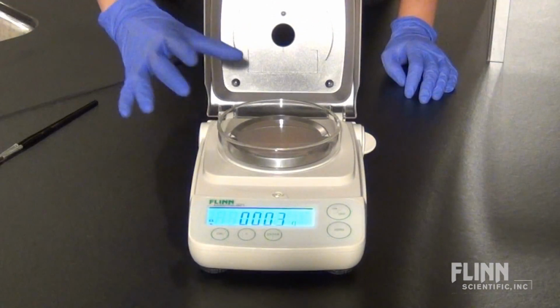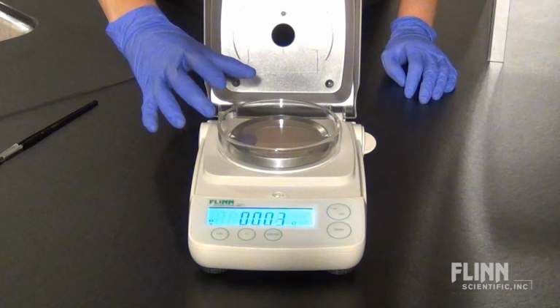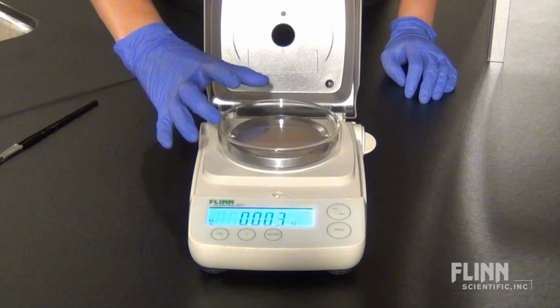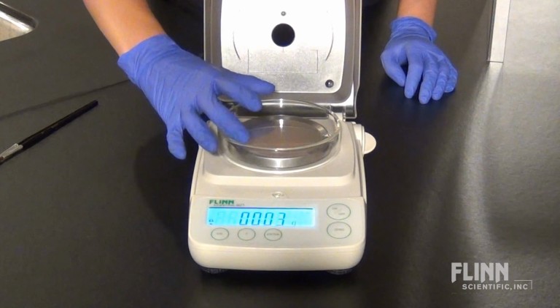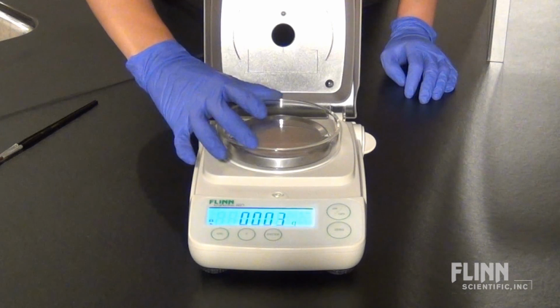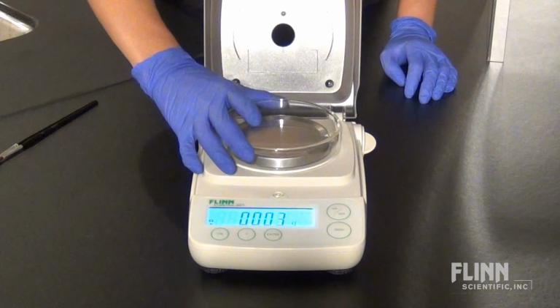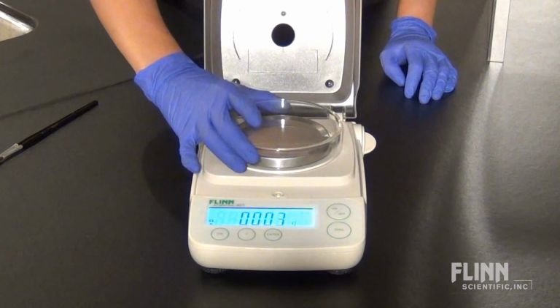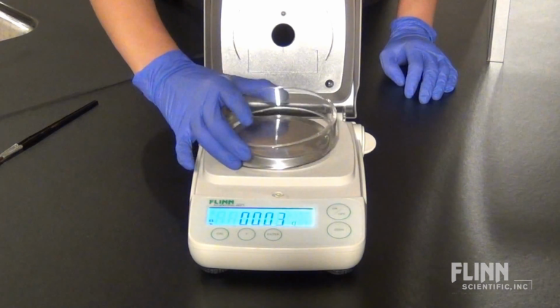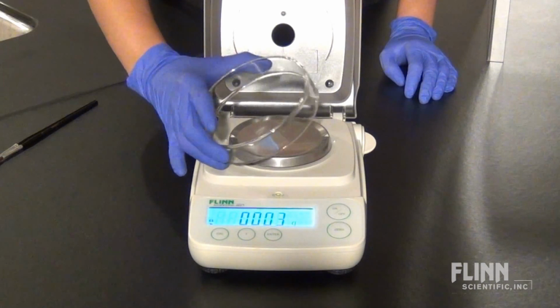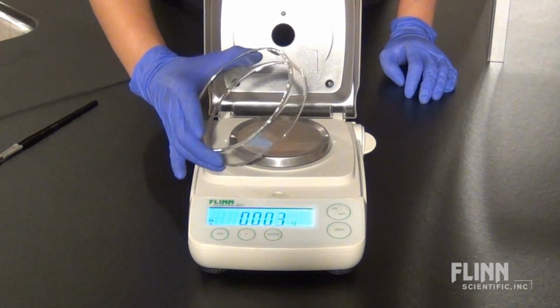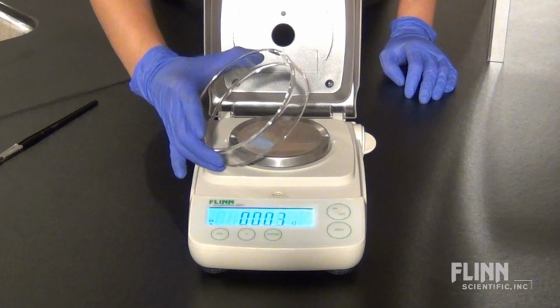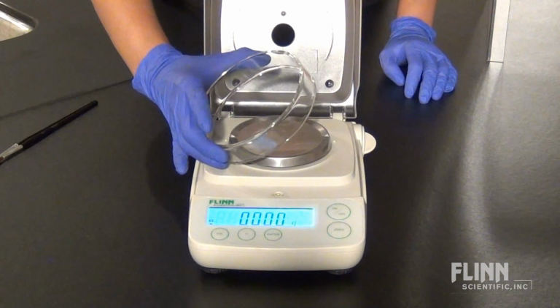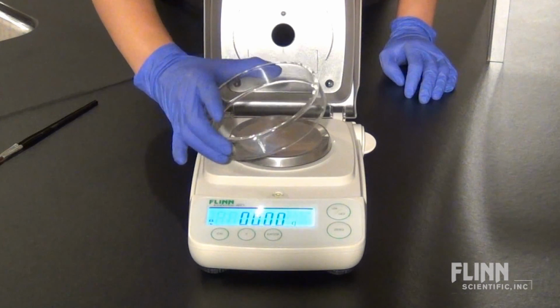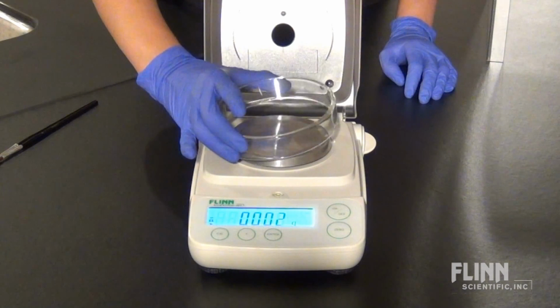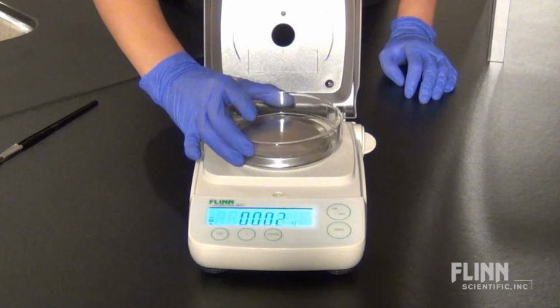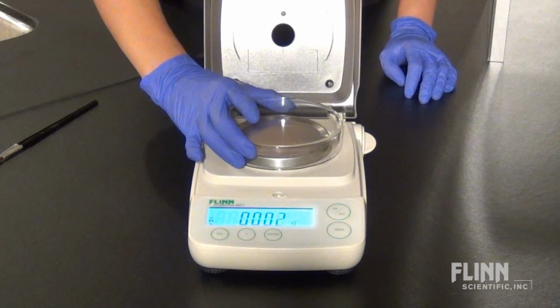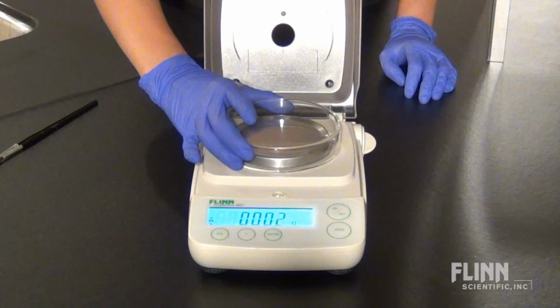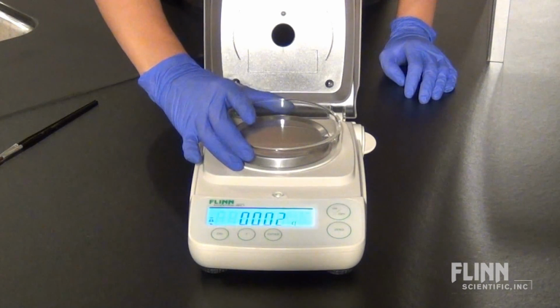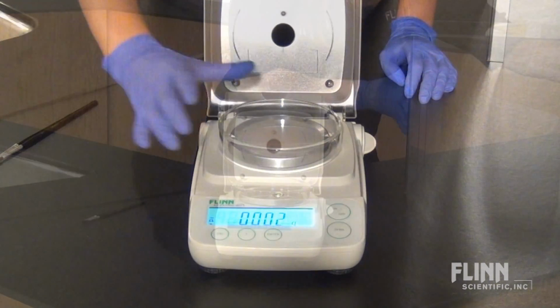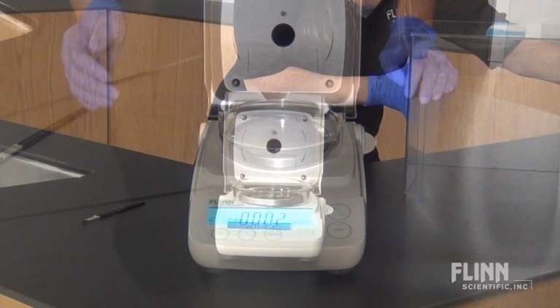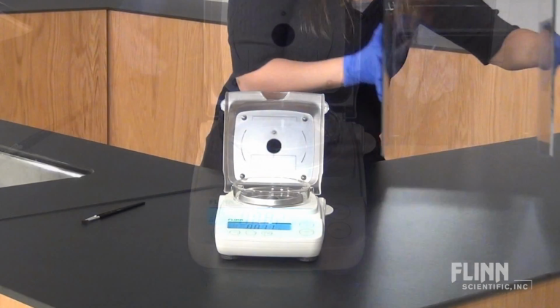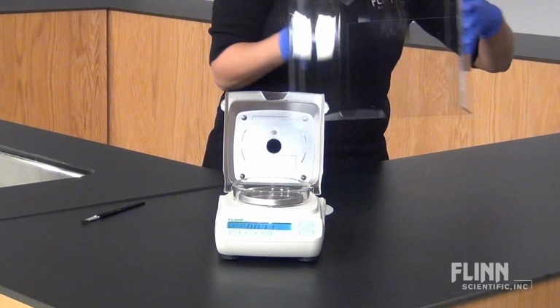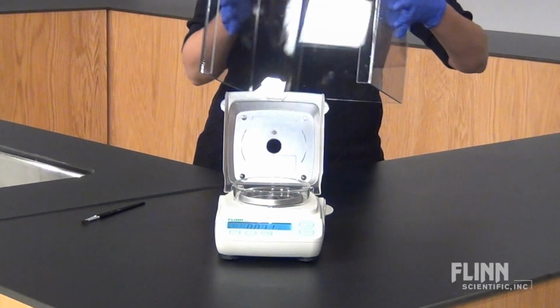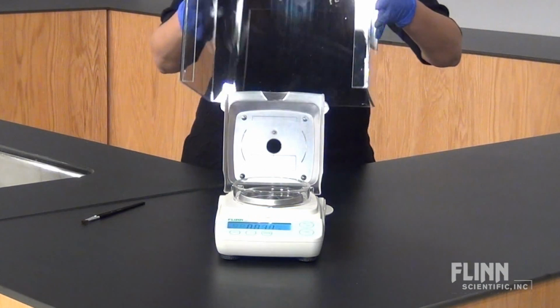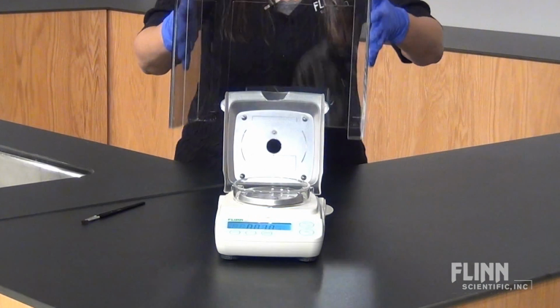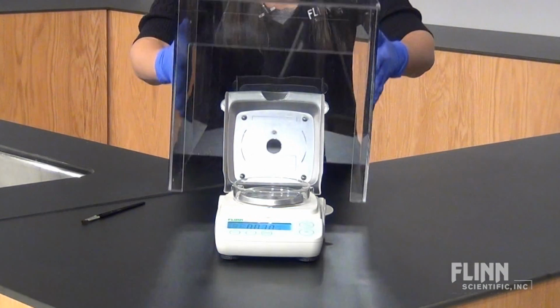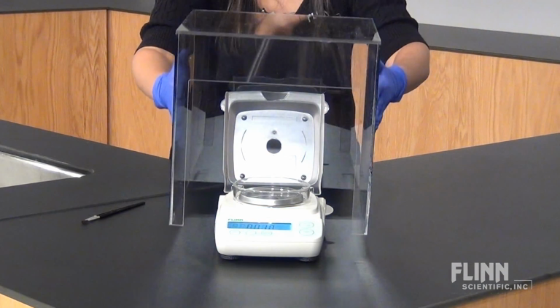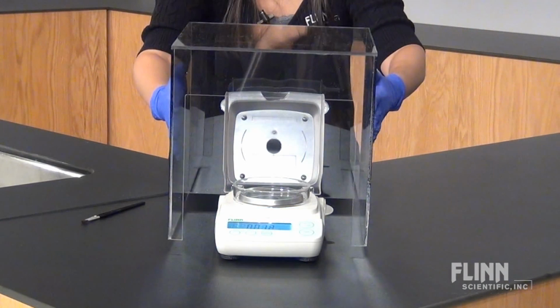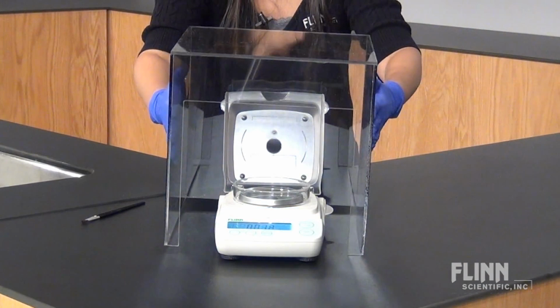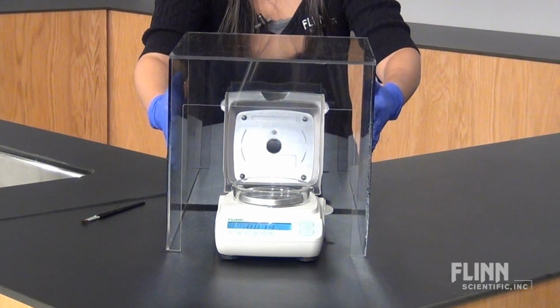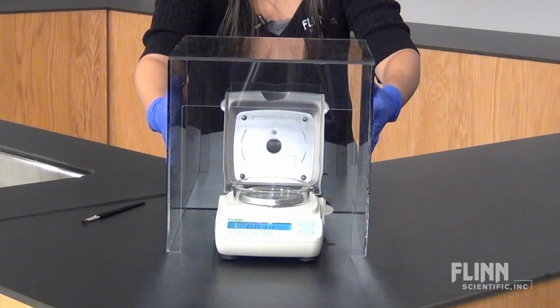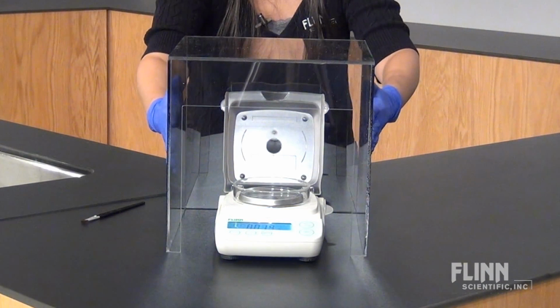Finally, we recommend always using a draft shield. Most milligram balances include a small draft shield, but a larger draft shield will help collect accurate readings as well.